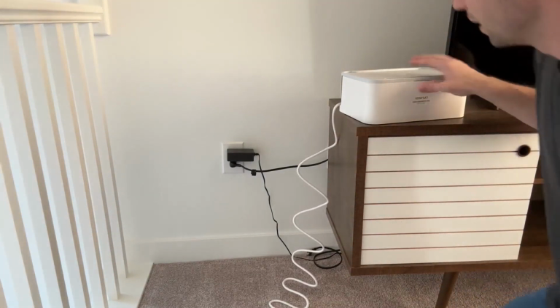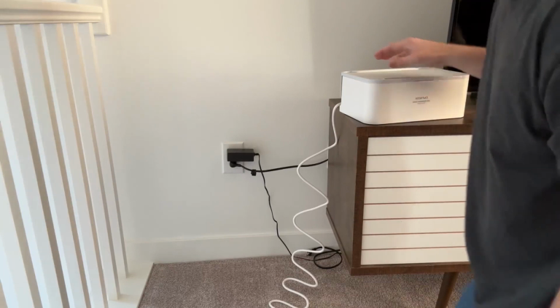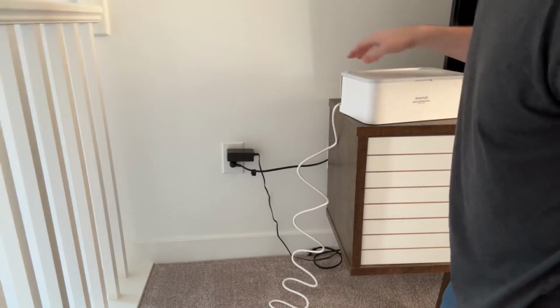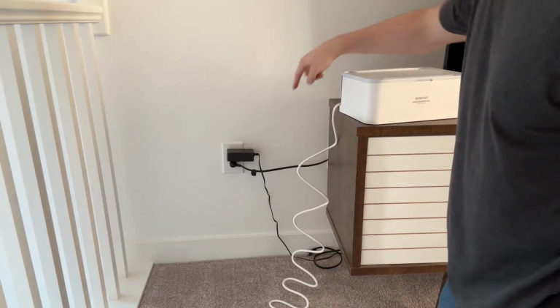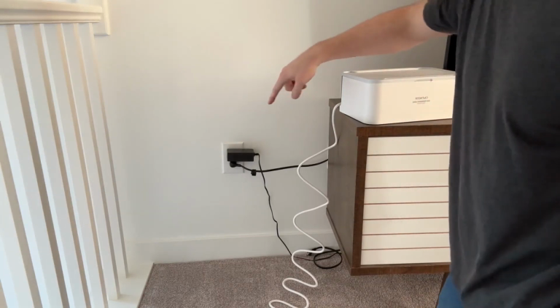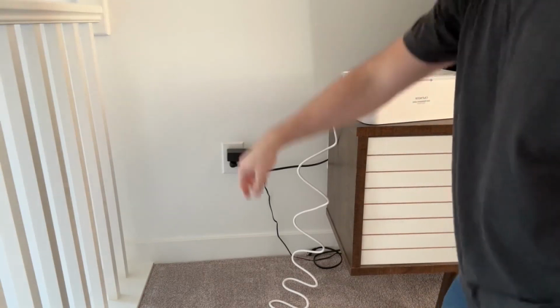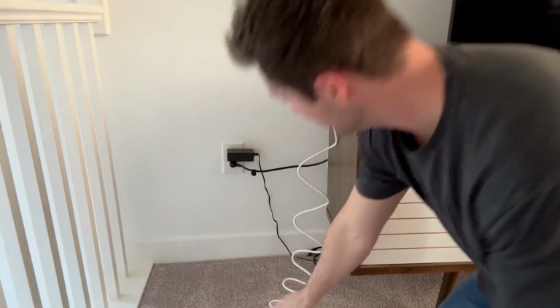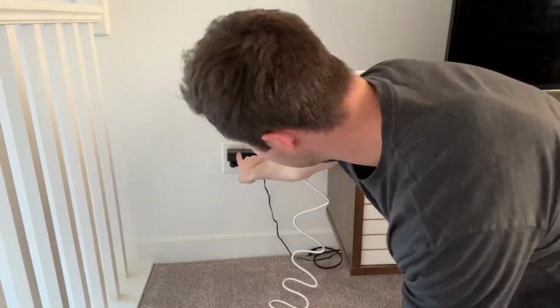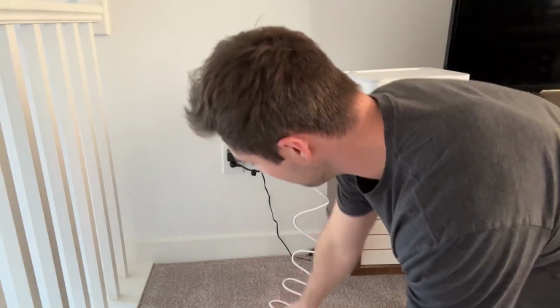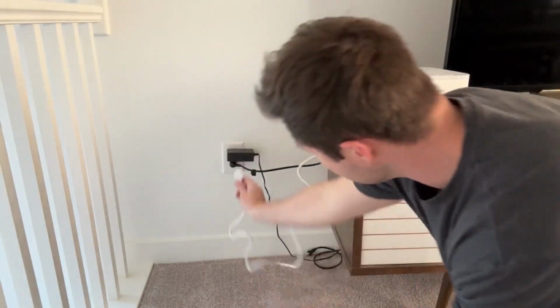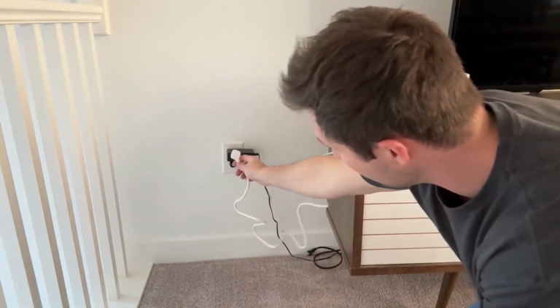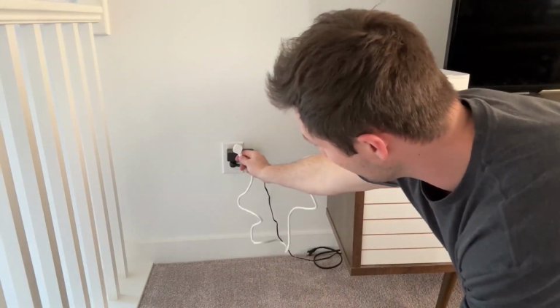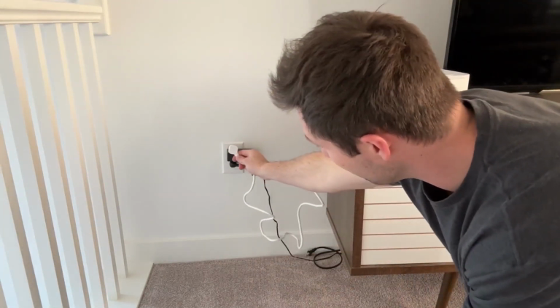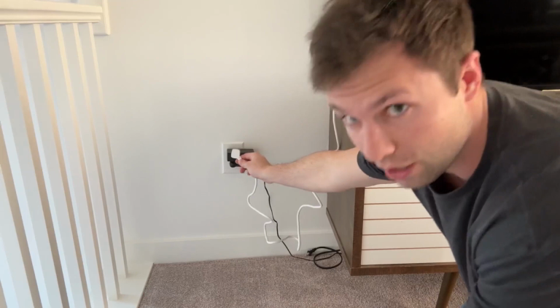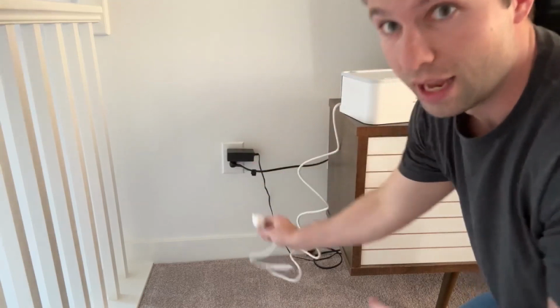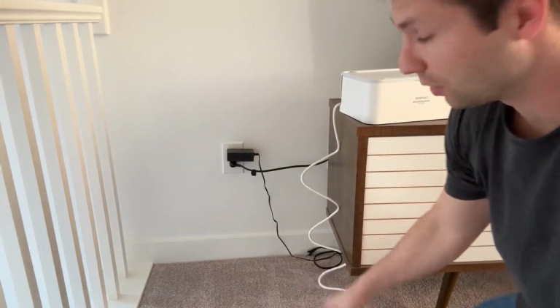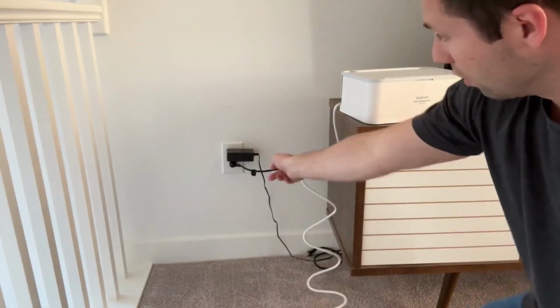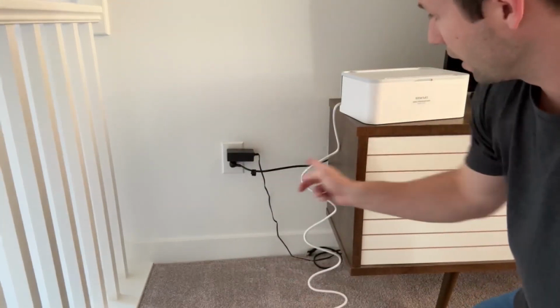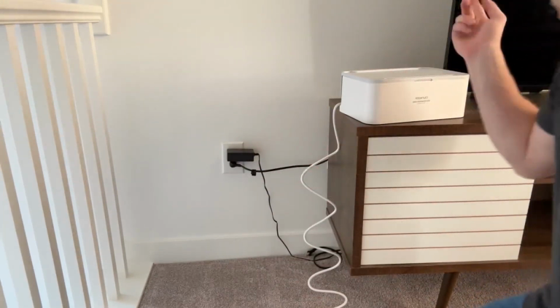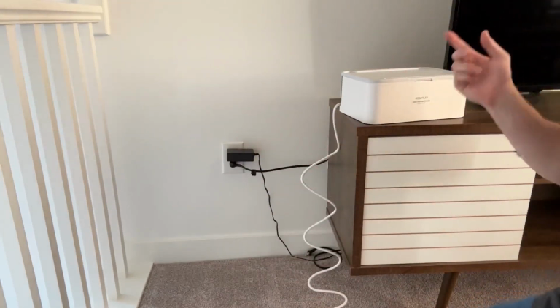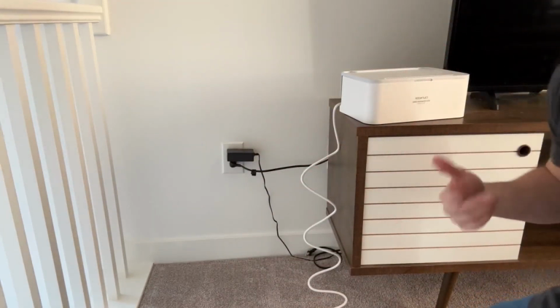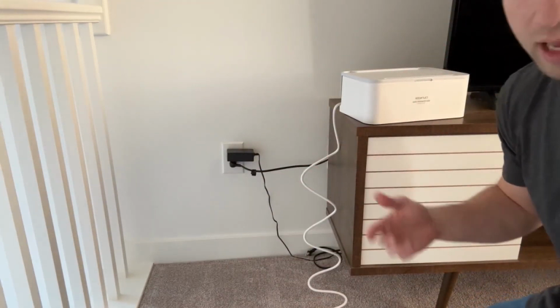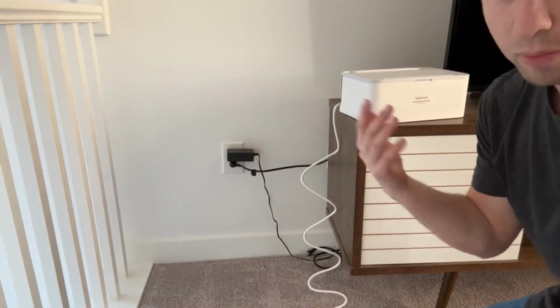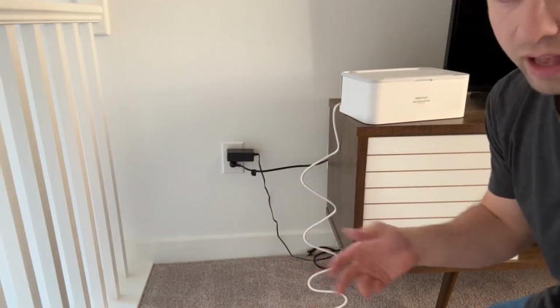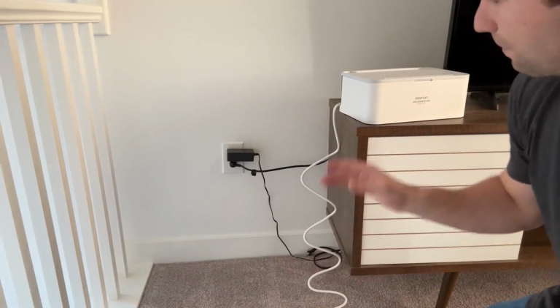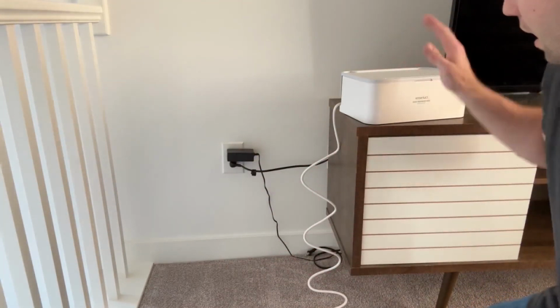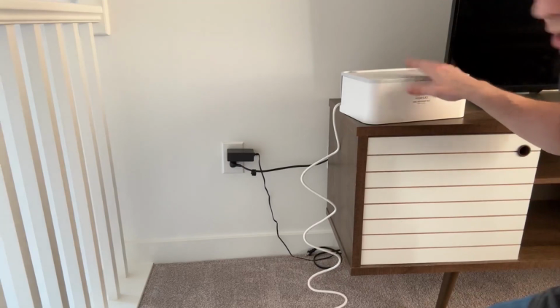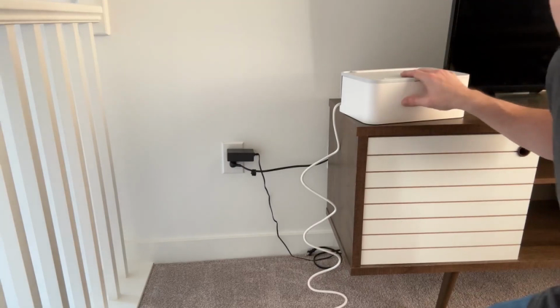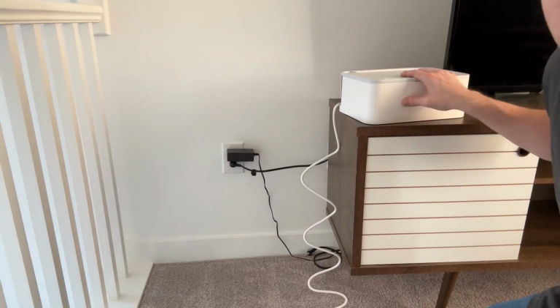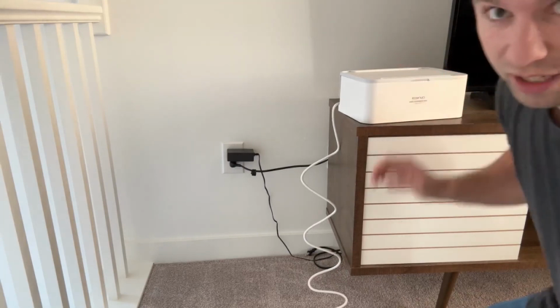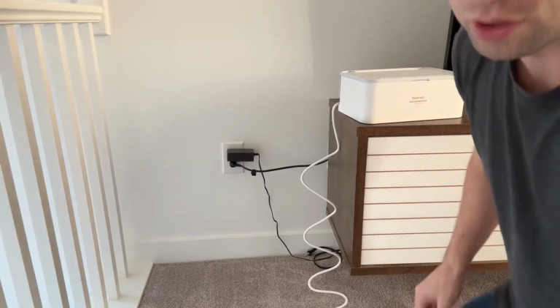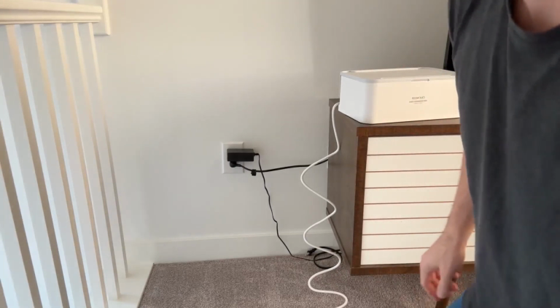What I'm going to do is plug this into the wall so I'm only seeing this white cord coming out here just barely. Then I'm going to run all these wires — to the TV, the Xbox, my internet, everything — on through this cord. I'll show you what that looks like.